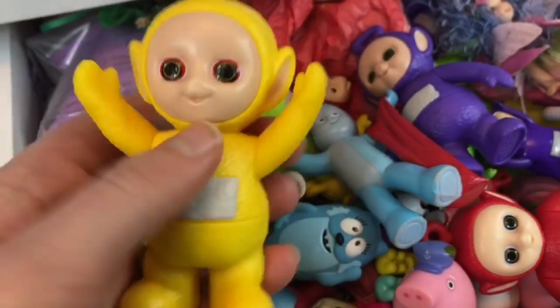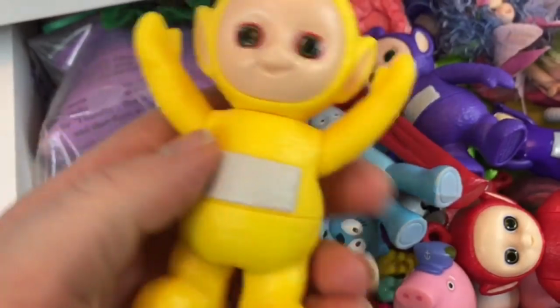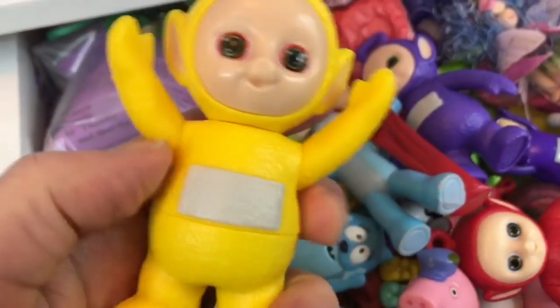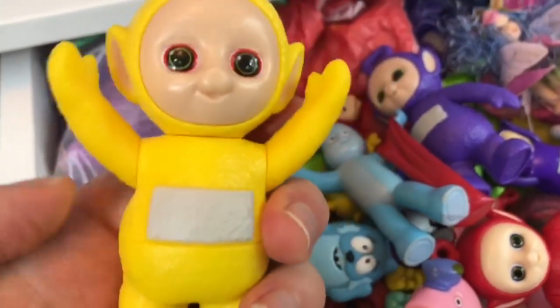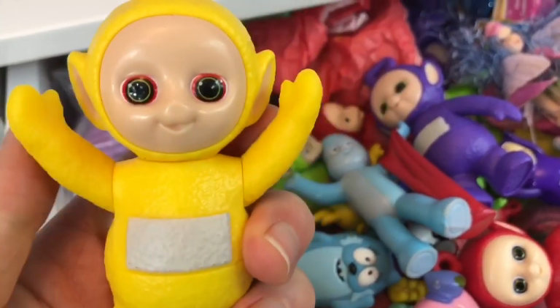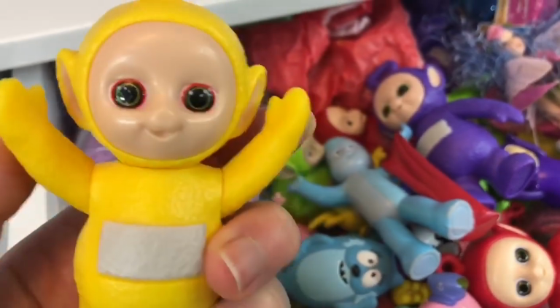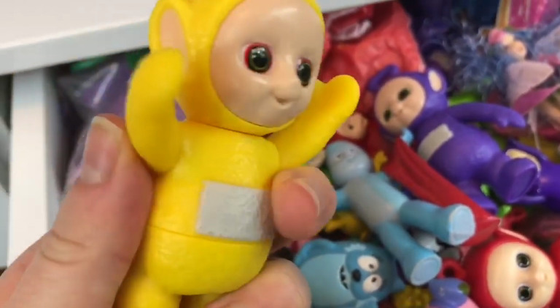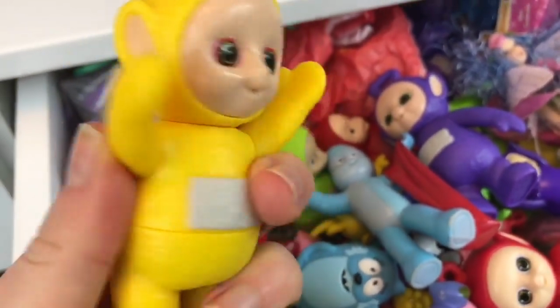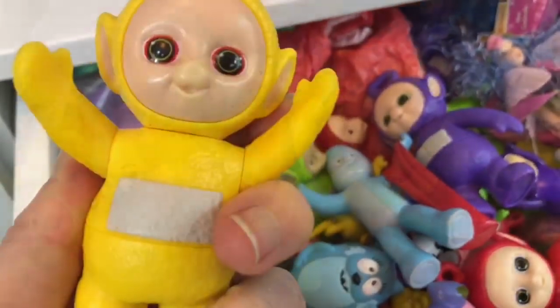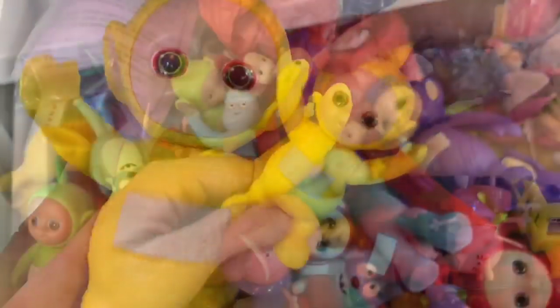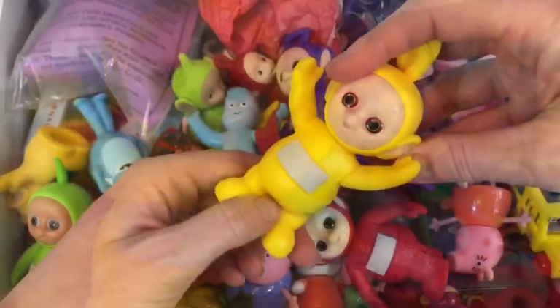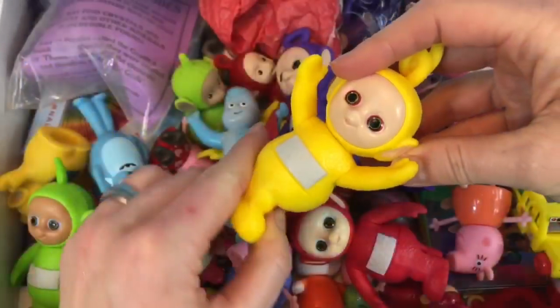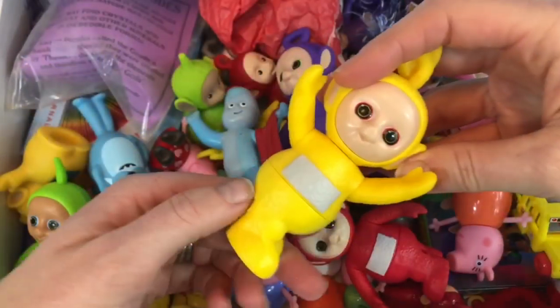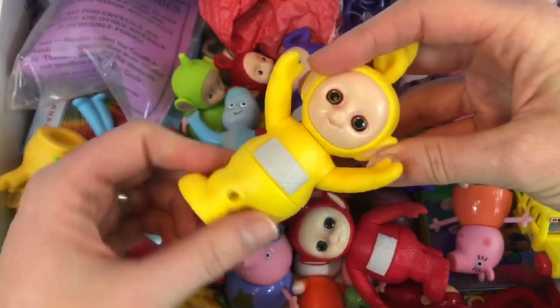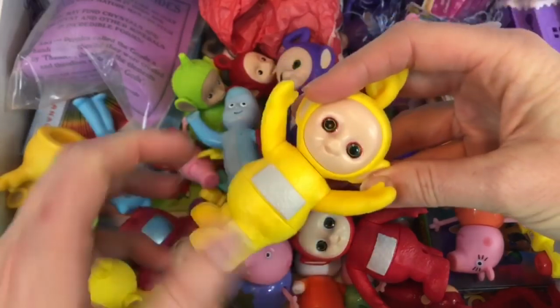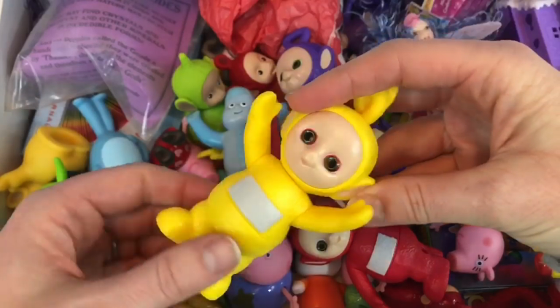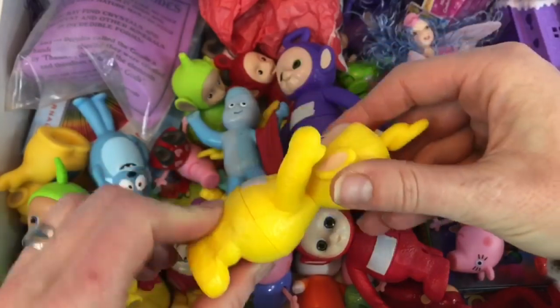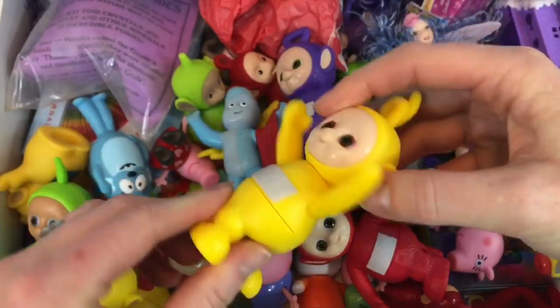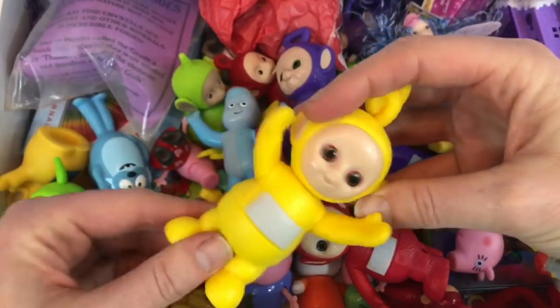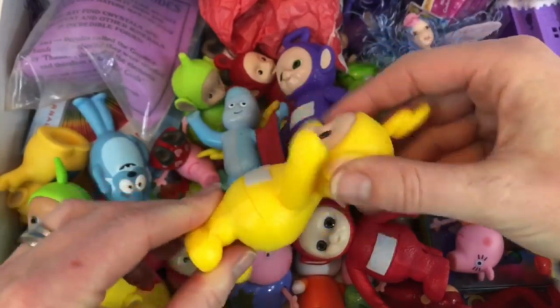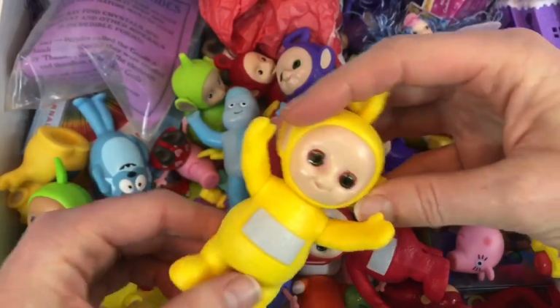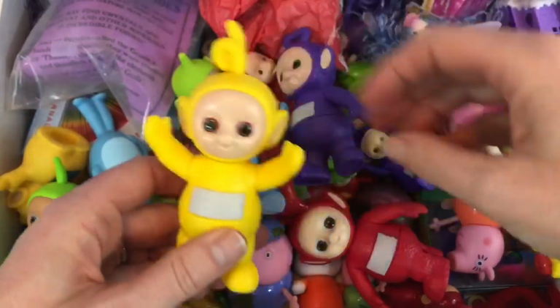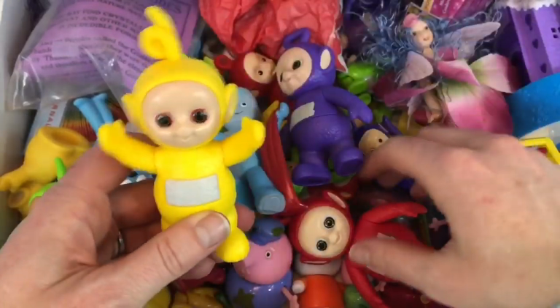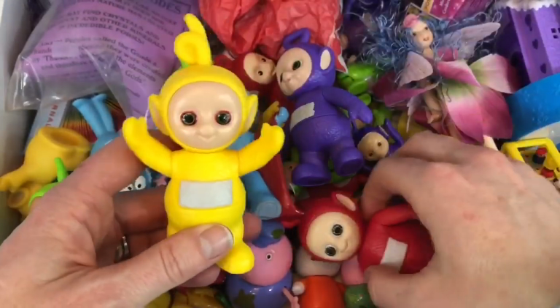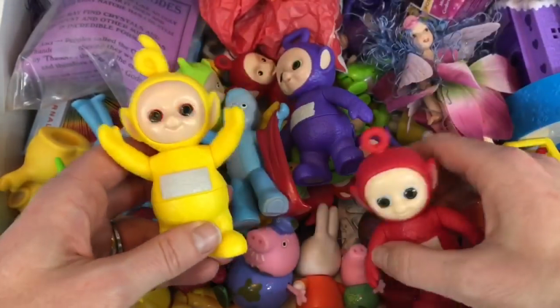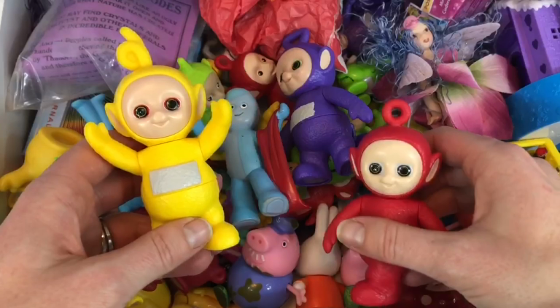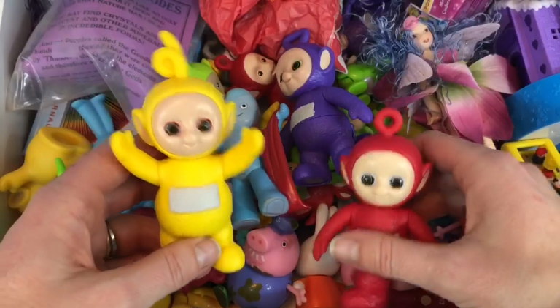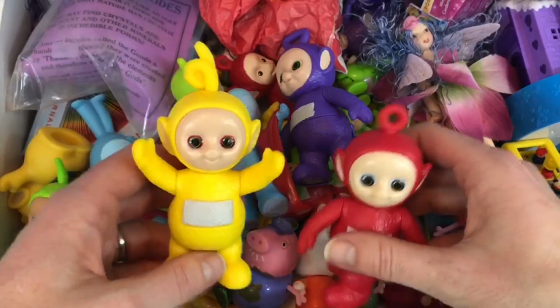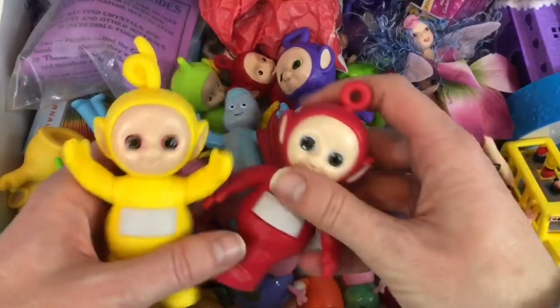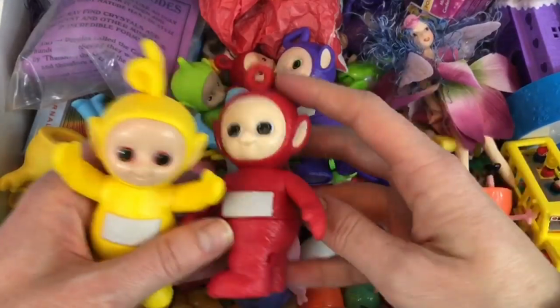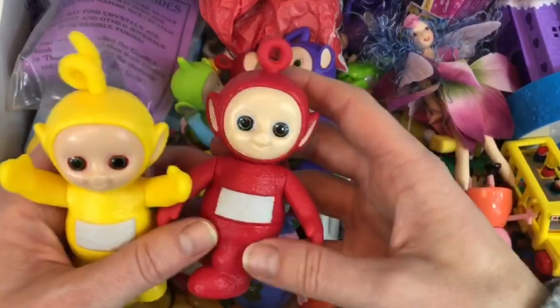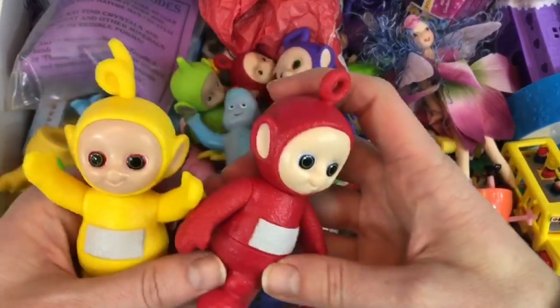Here is our Twist and Chime La La Doll. I love these dolls — their faces are just so adorable. And it's such a pretty sound. And here's our Poe Twist and Chime.